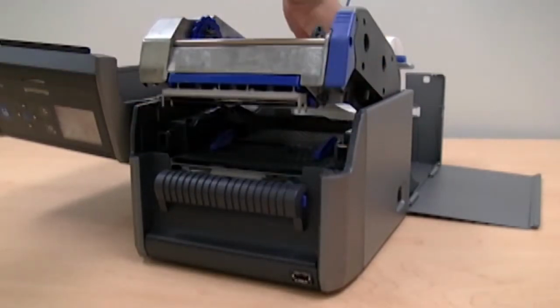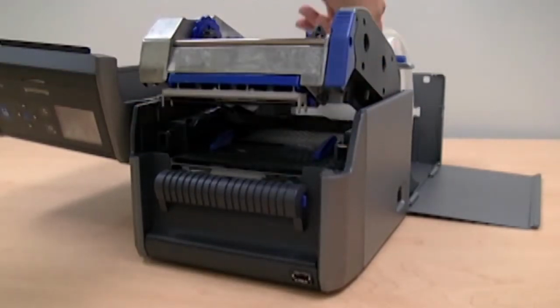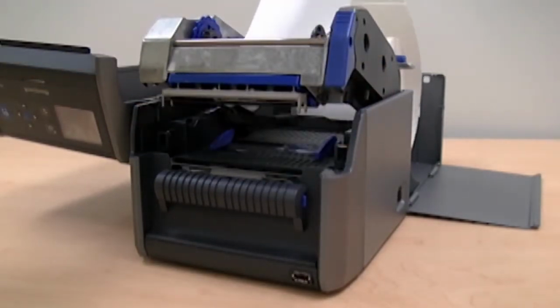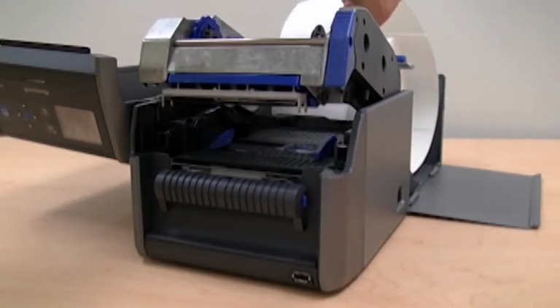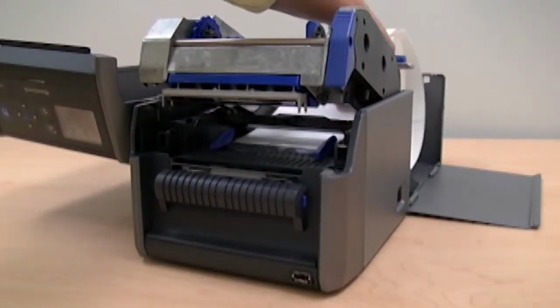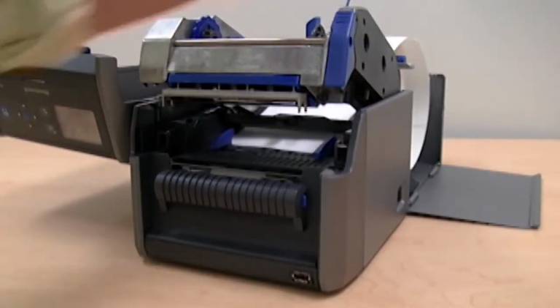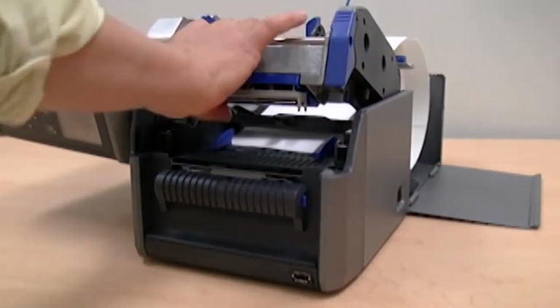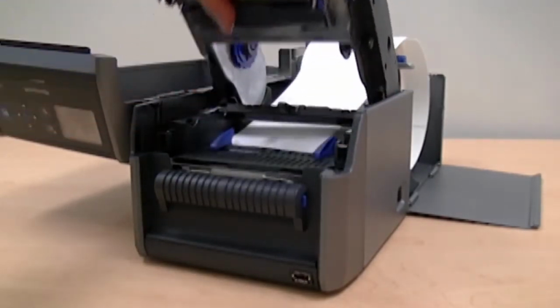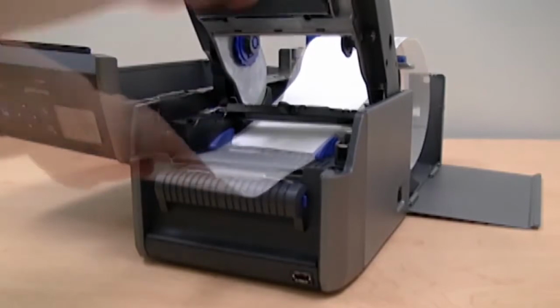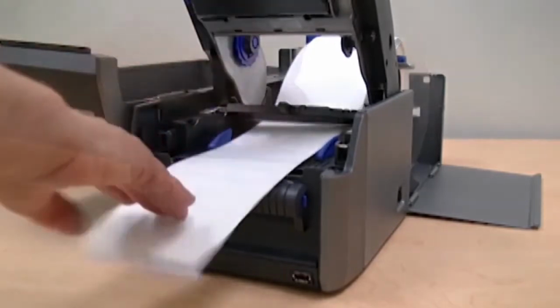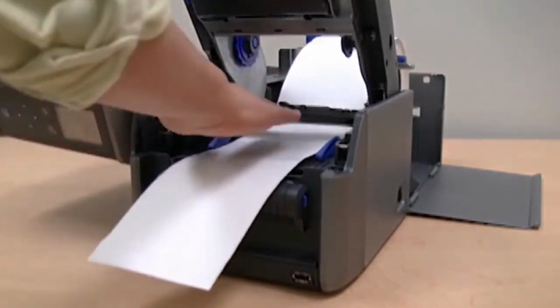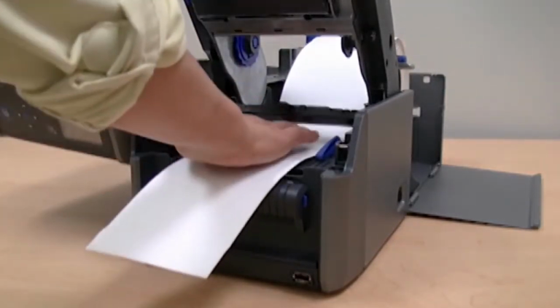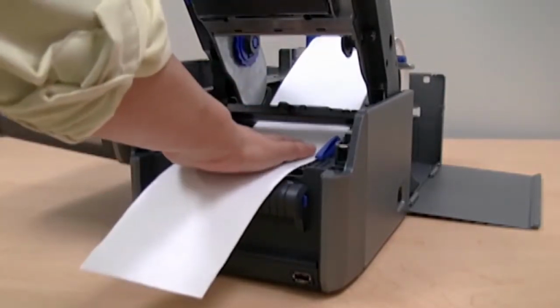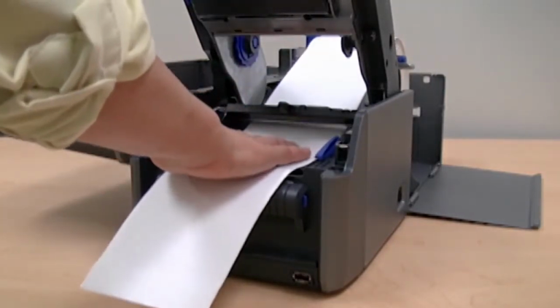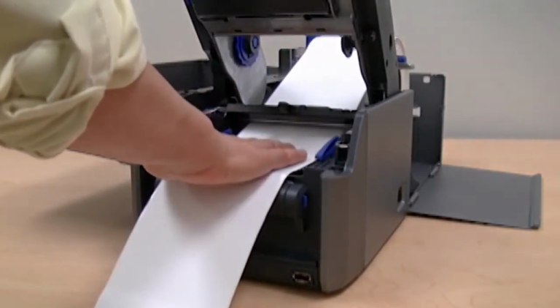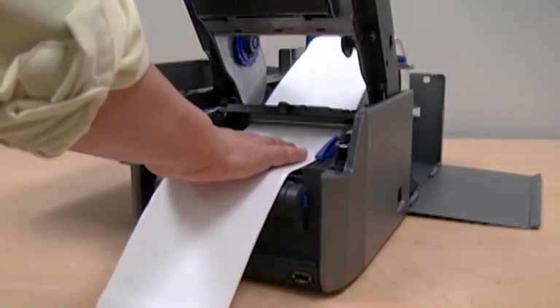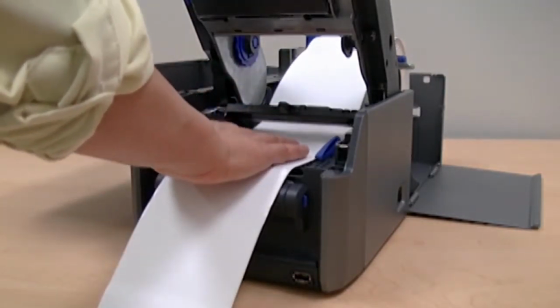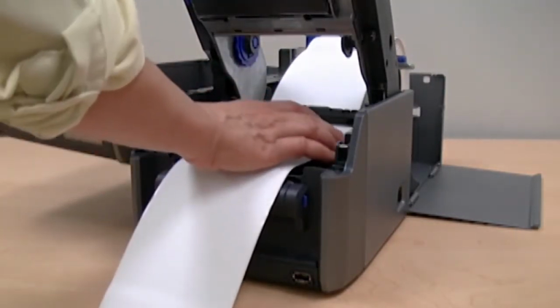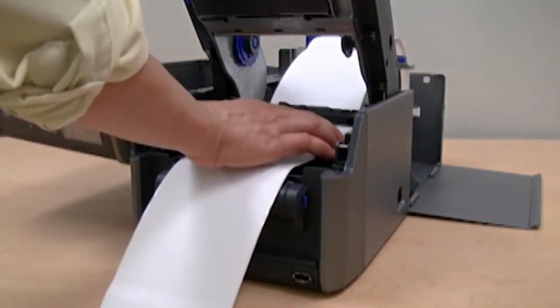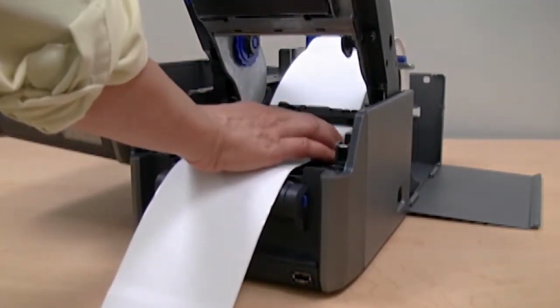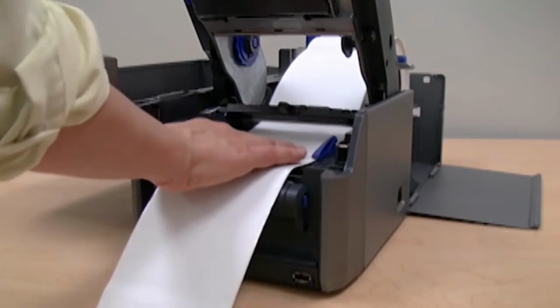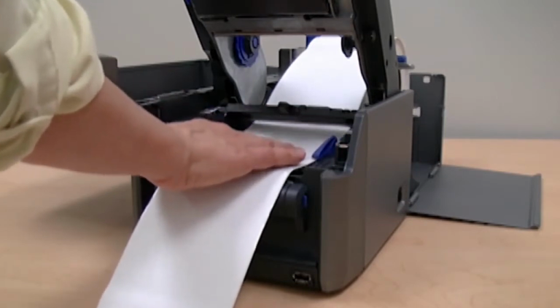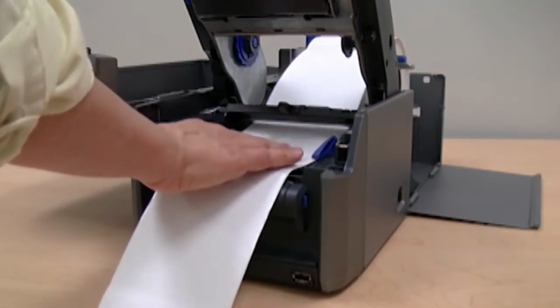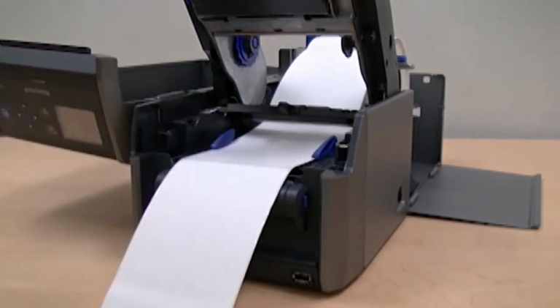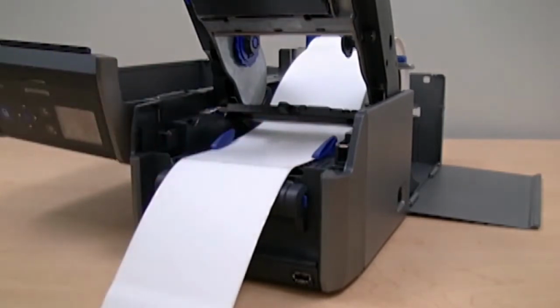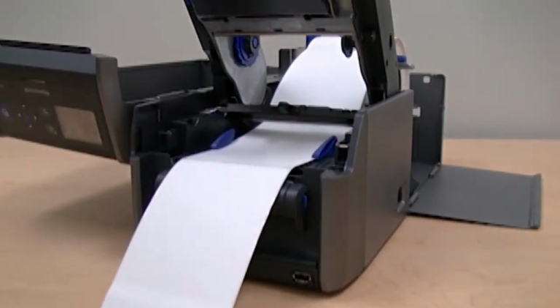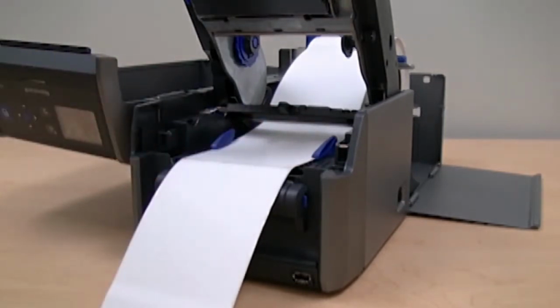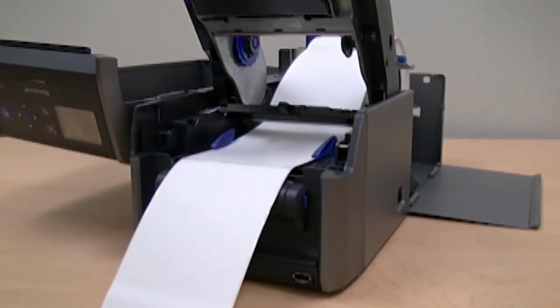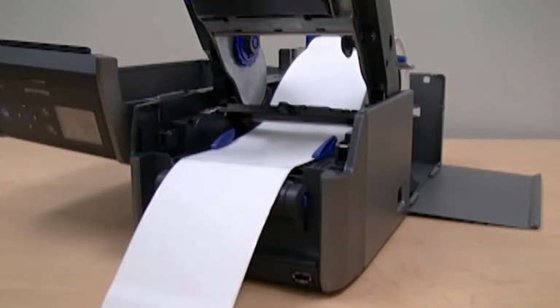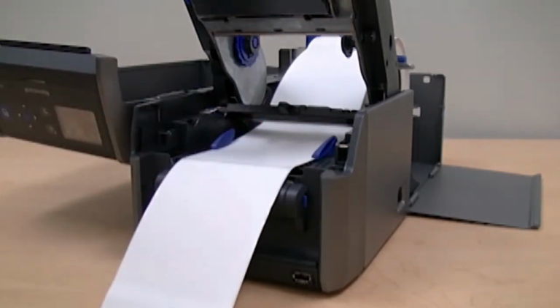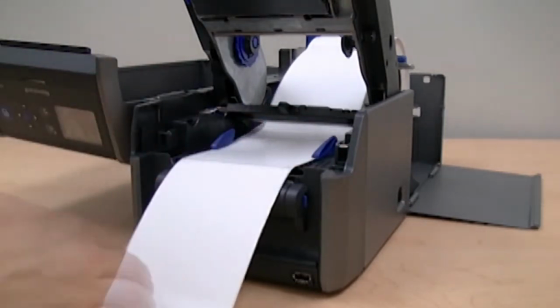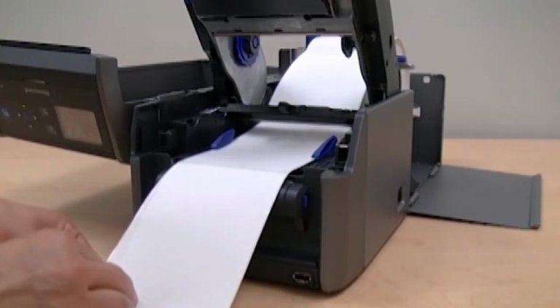Press the release button and raise the print mechanism. Slide the media below the sensor bar and between the media guides. Adjust the label stop sensor if necessary to line up with the marks or gaps in the media.